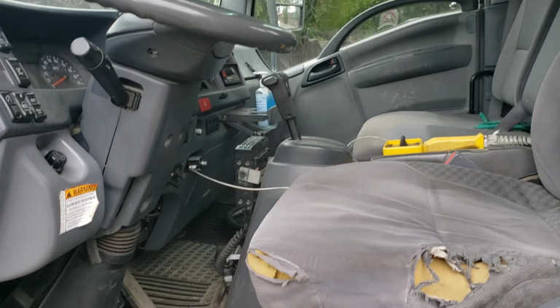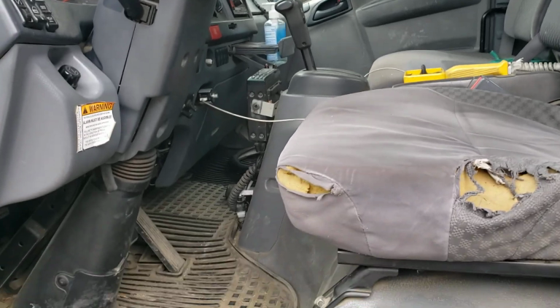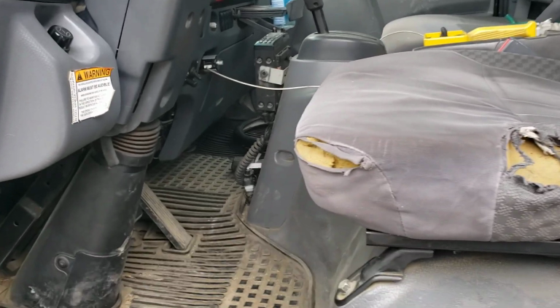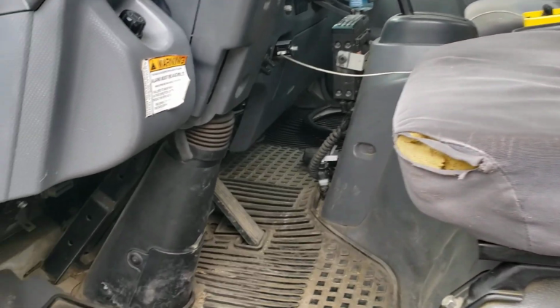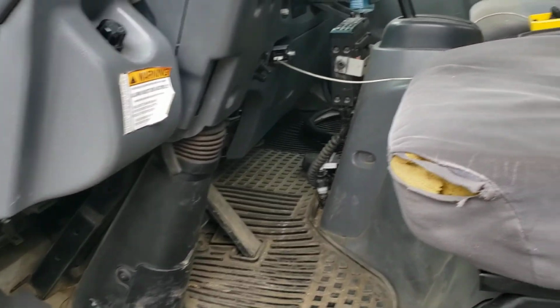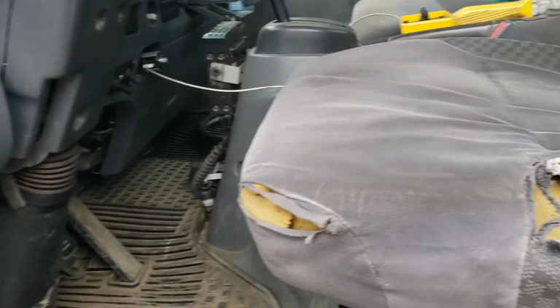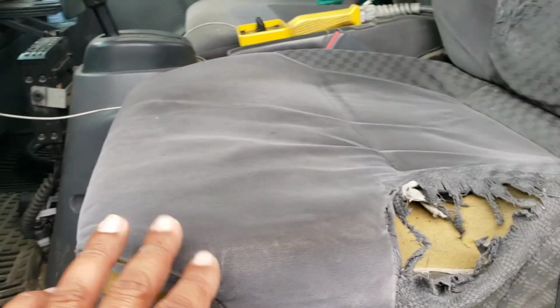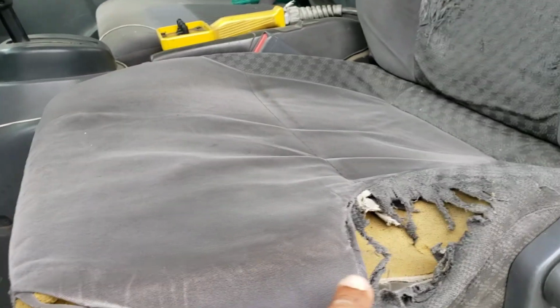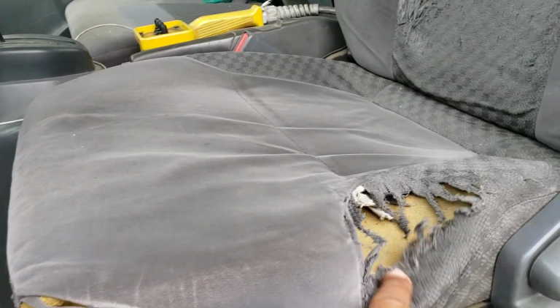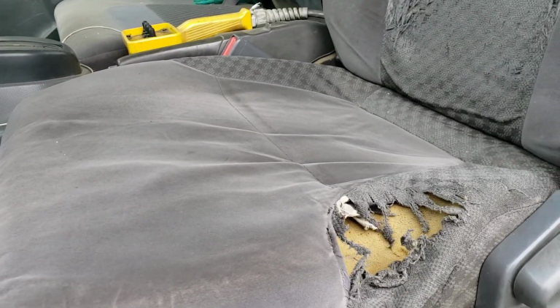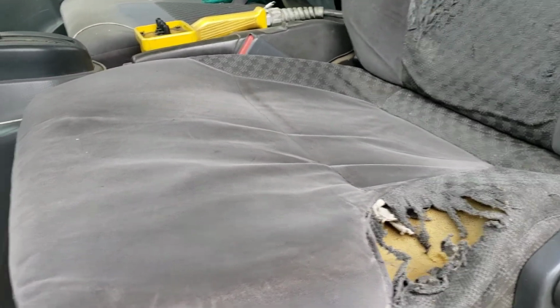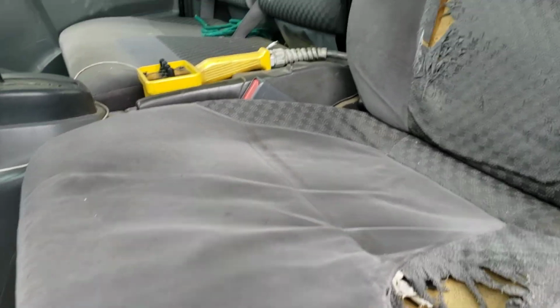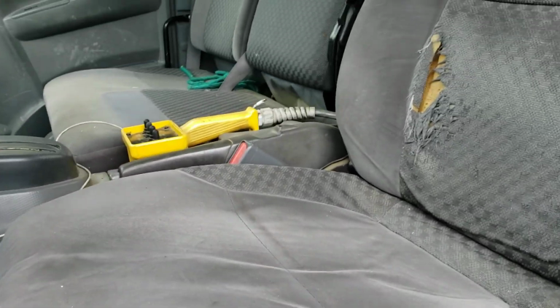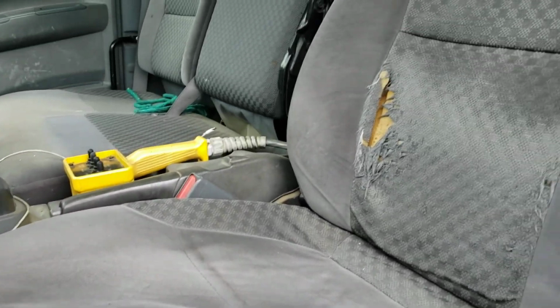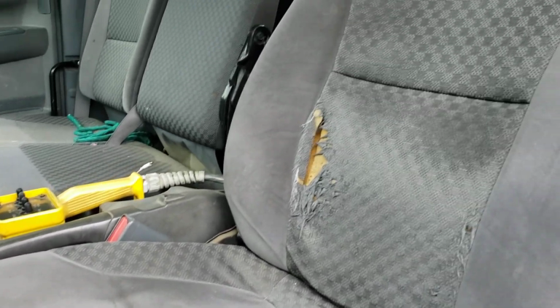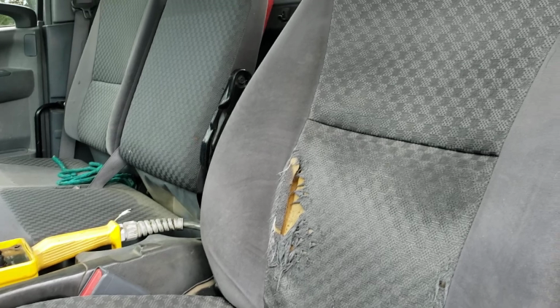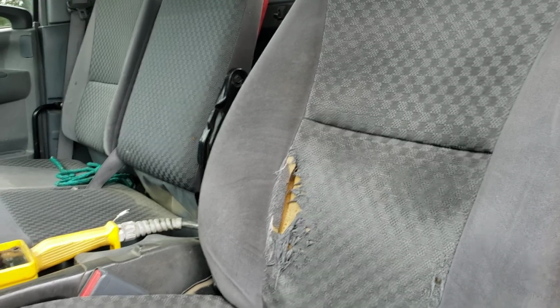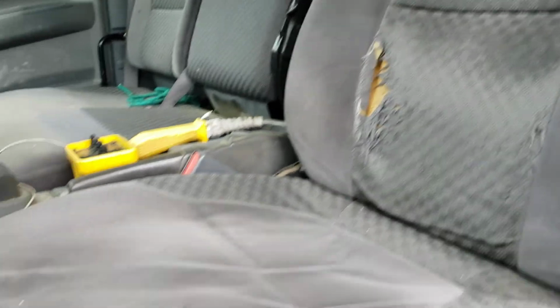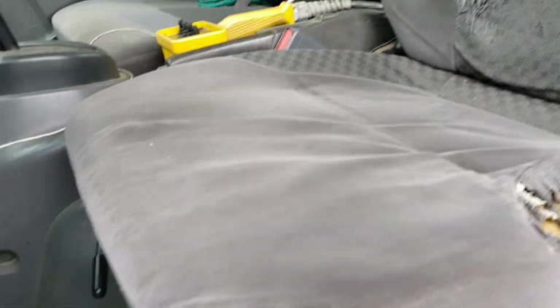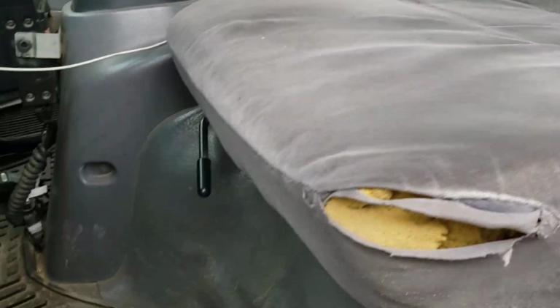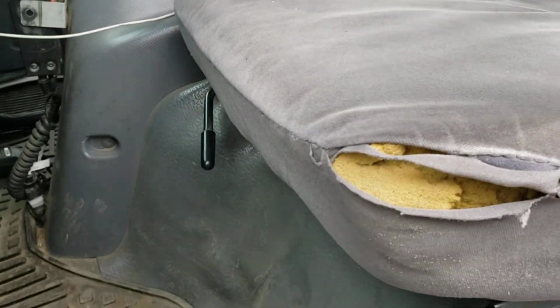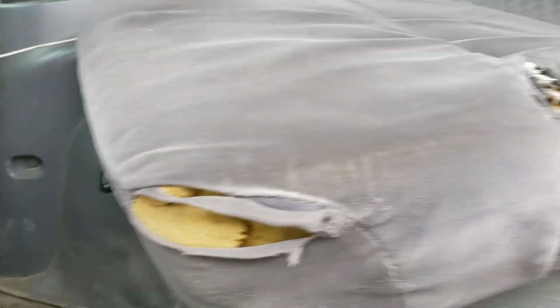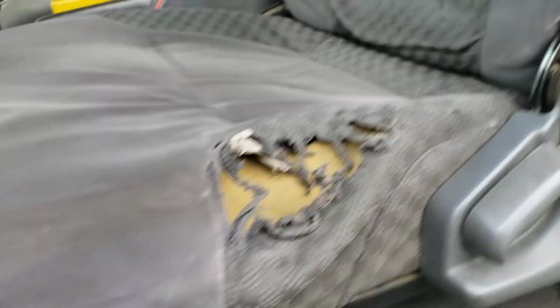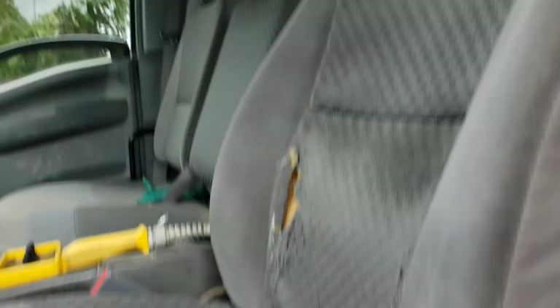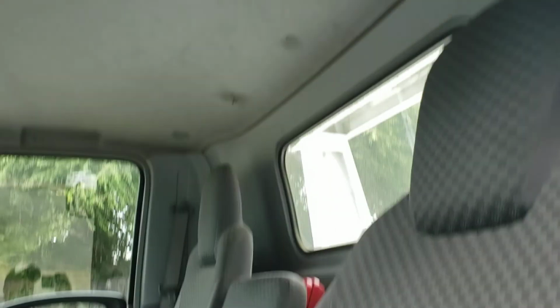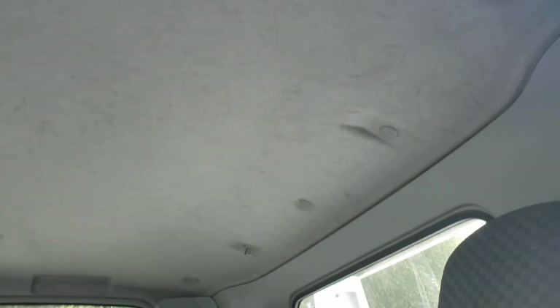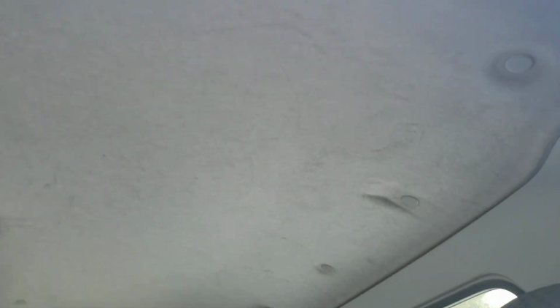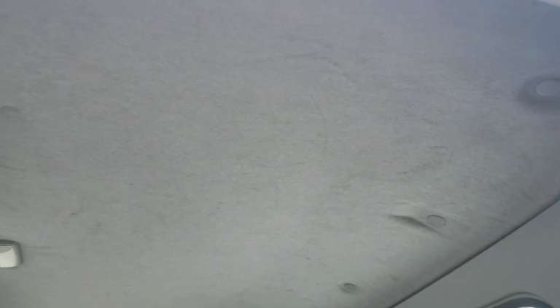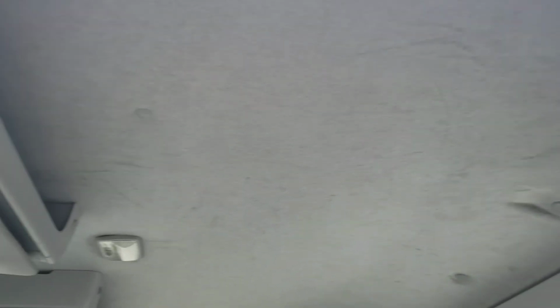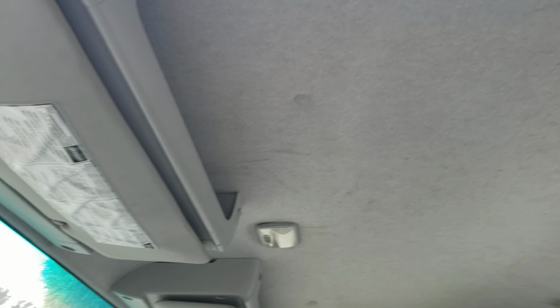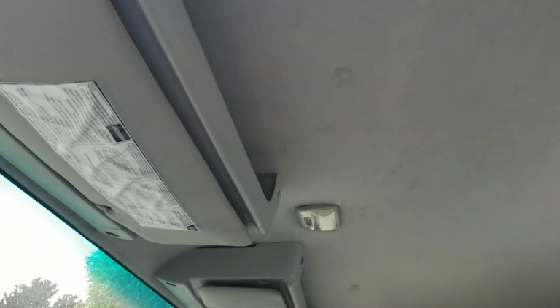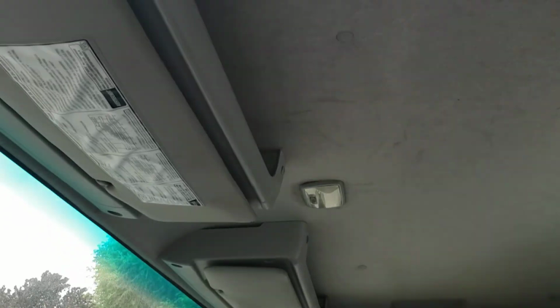Pretty clean interior. The driver's side has a few little nicks there, but the headliner is in good shape.